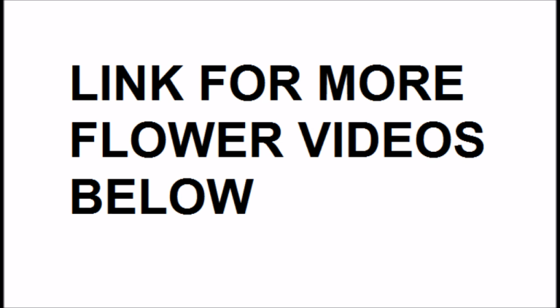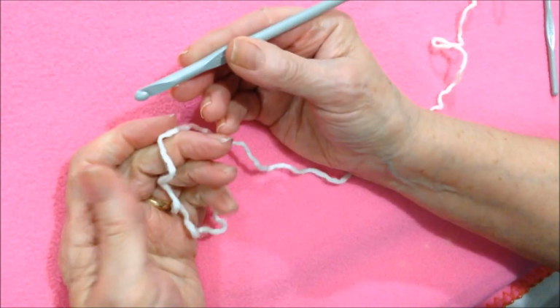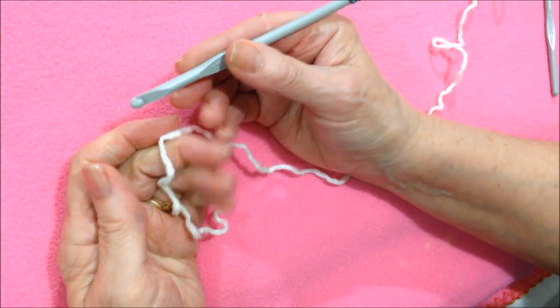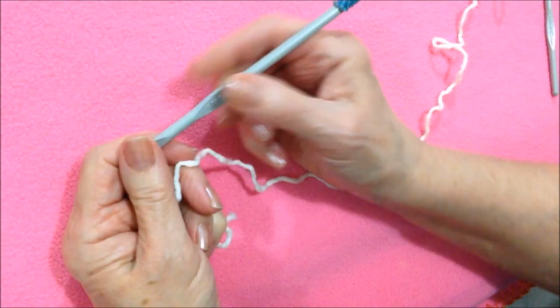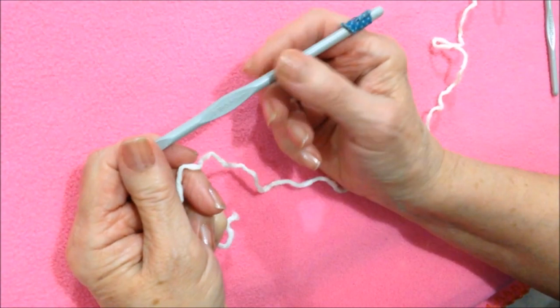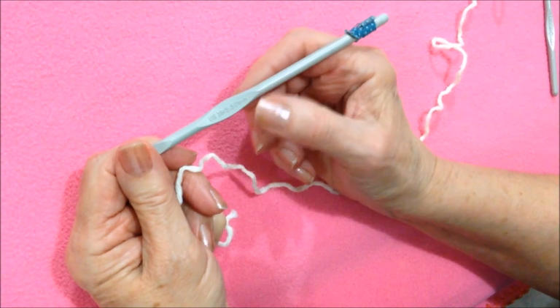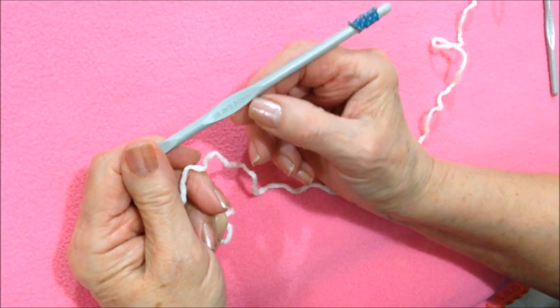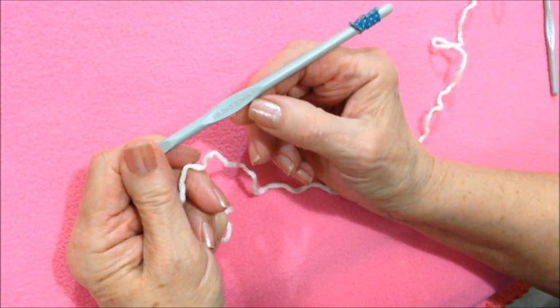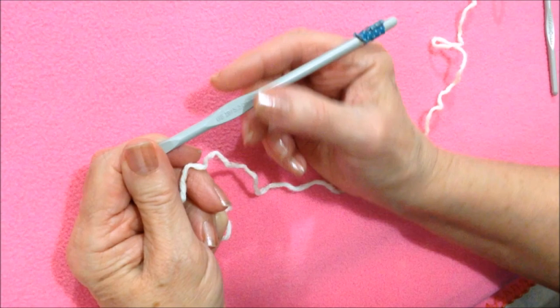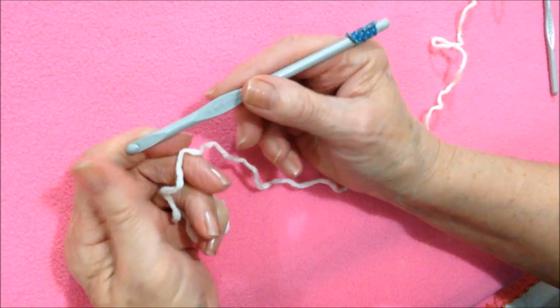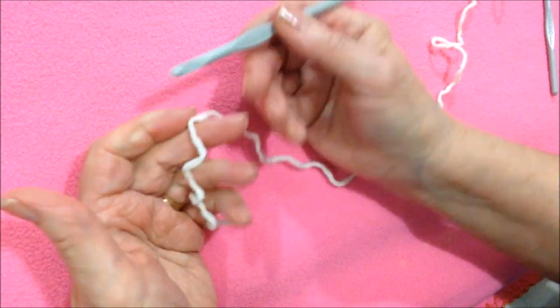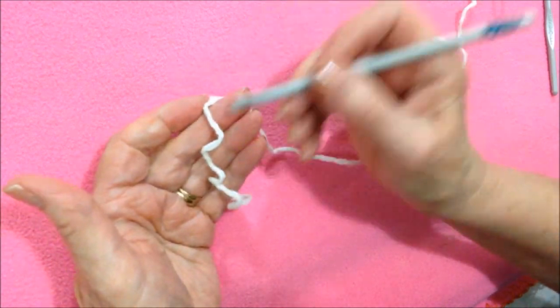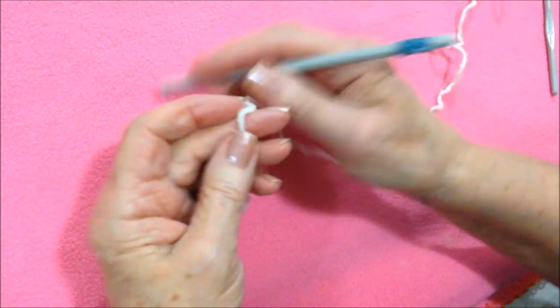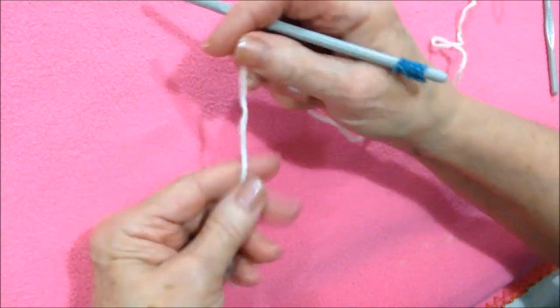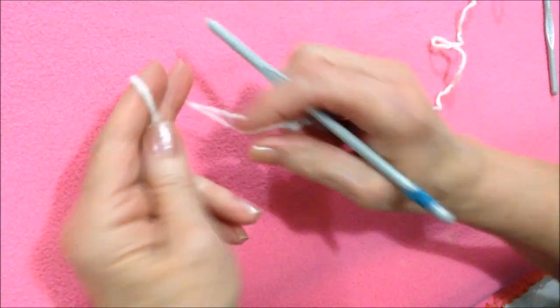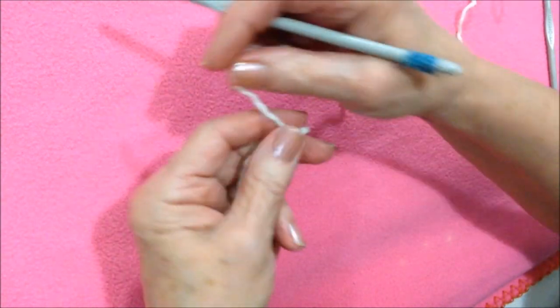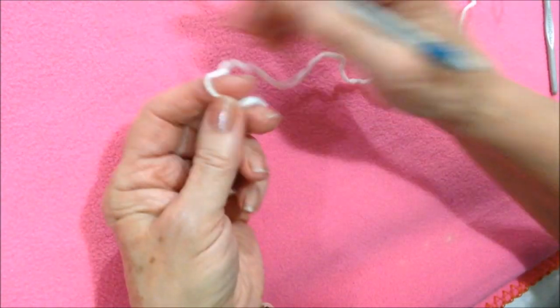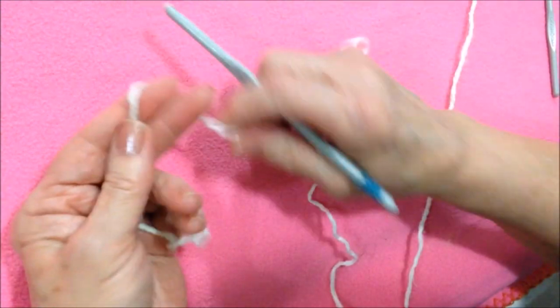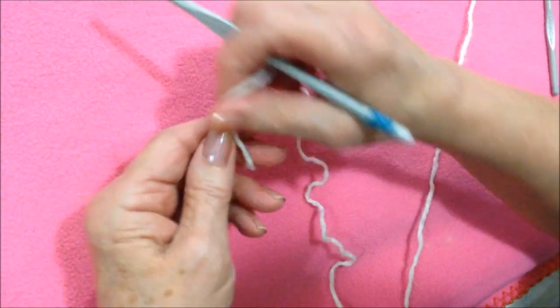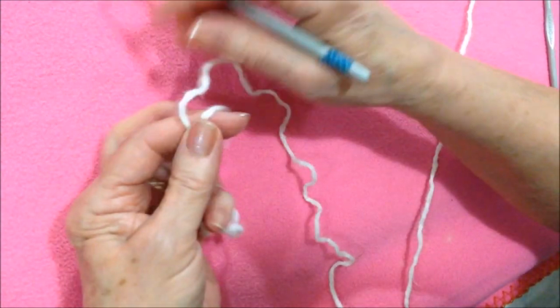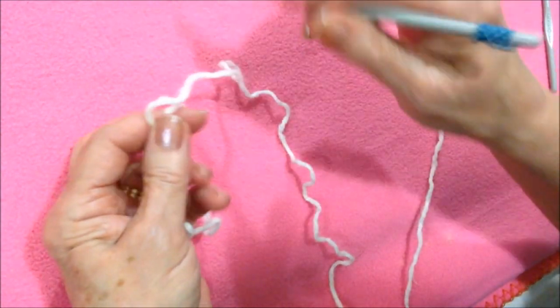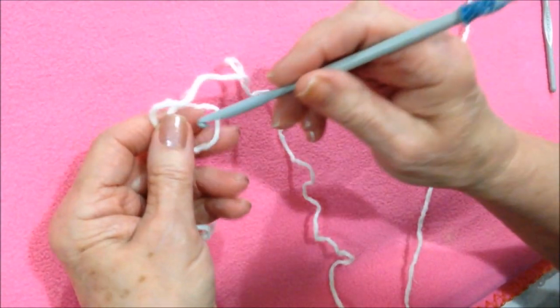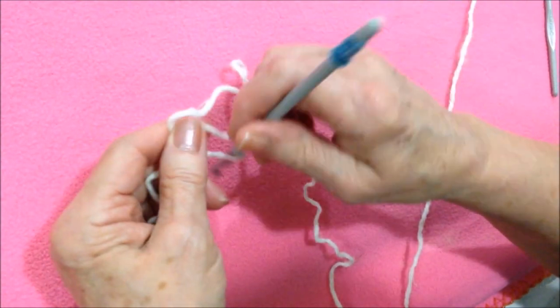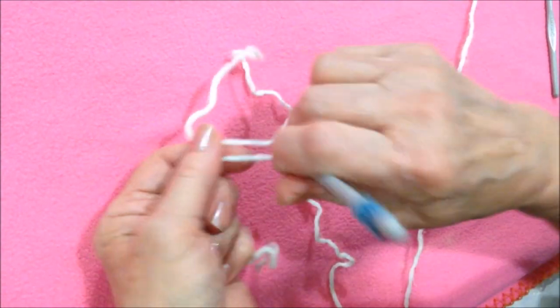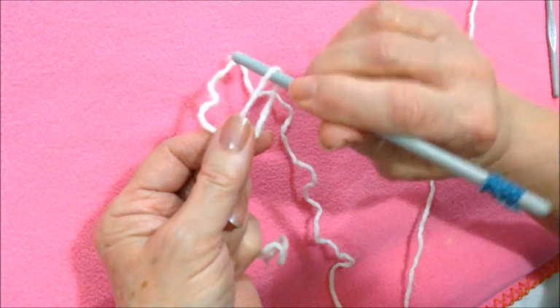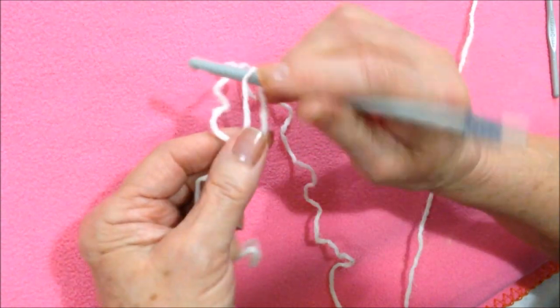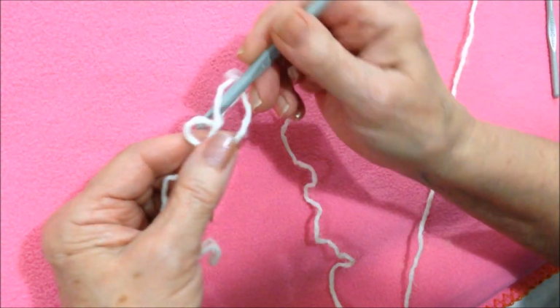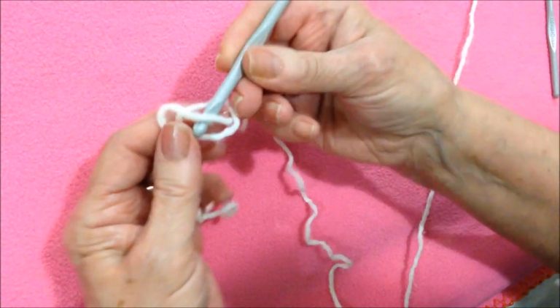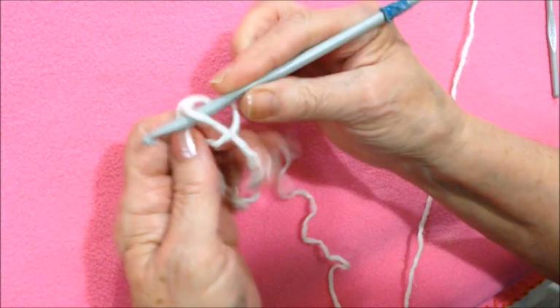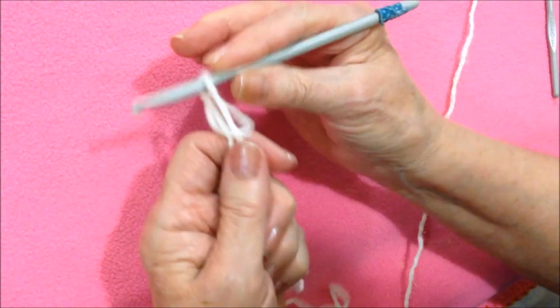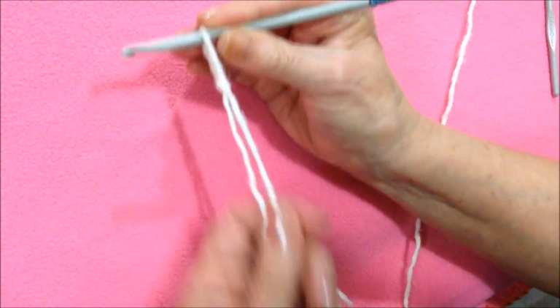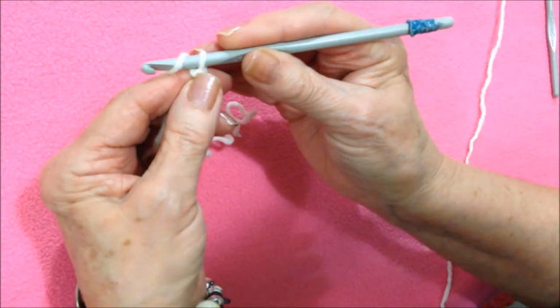To make this flower I'm going to use a 5.5 millimeter crochet hook and worsted weight yarn. I'm going to start with a slip knot and I'm going to chain 30.